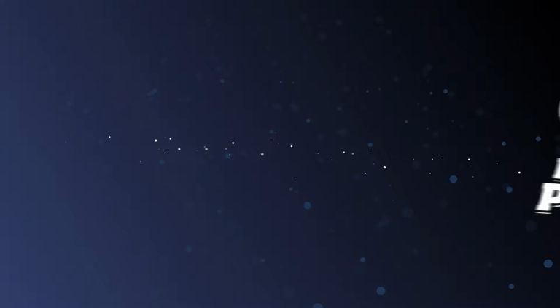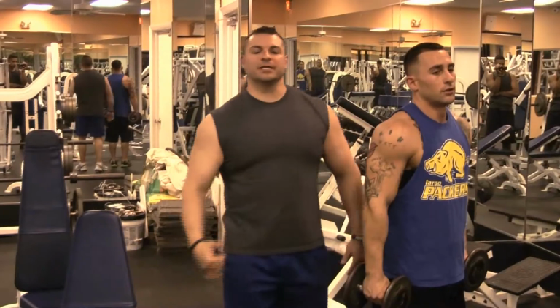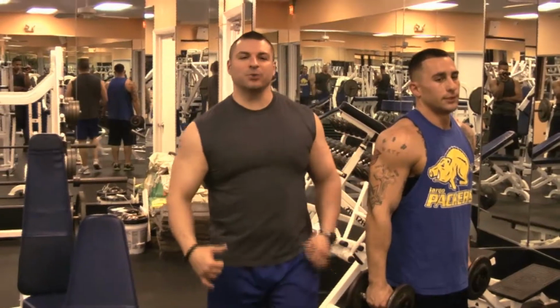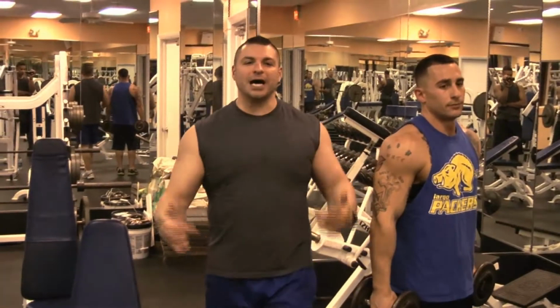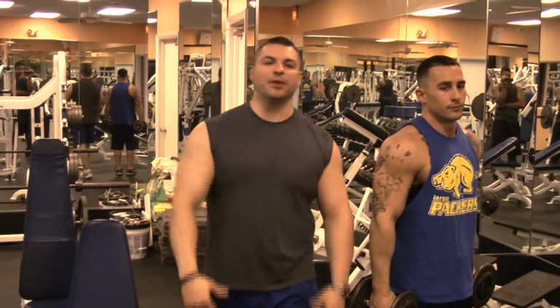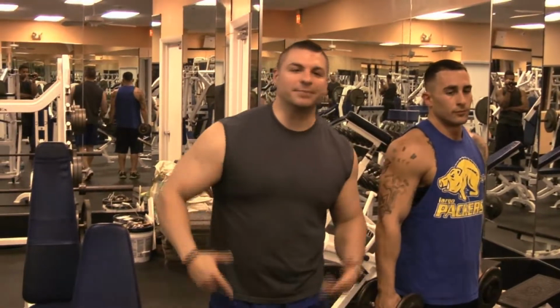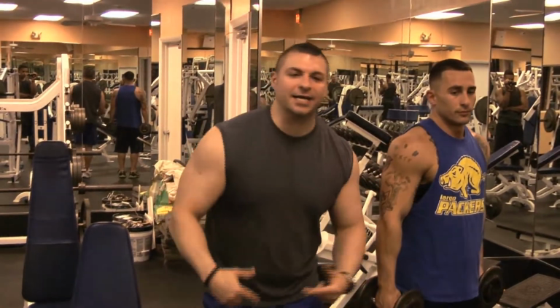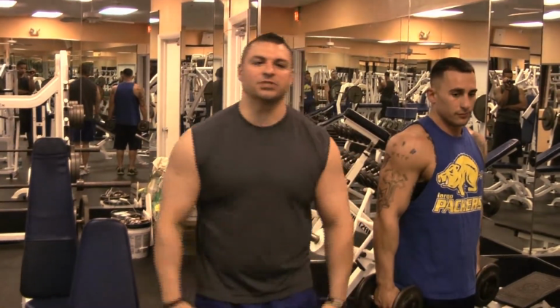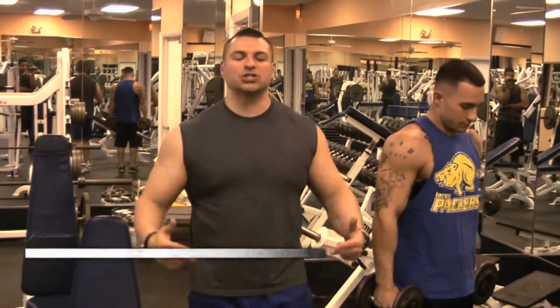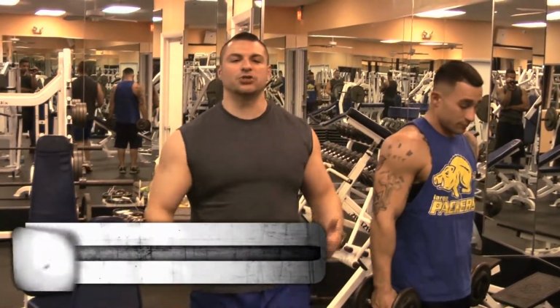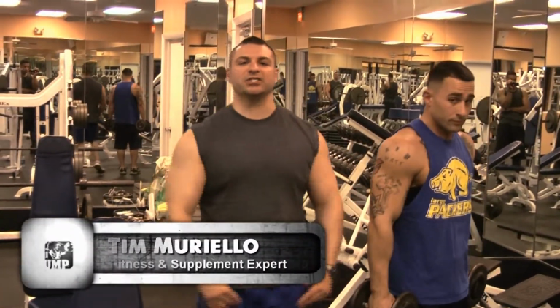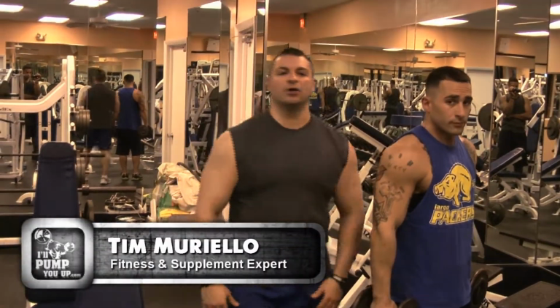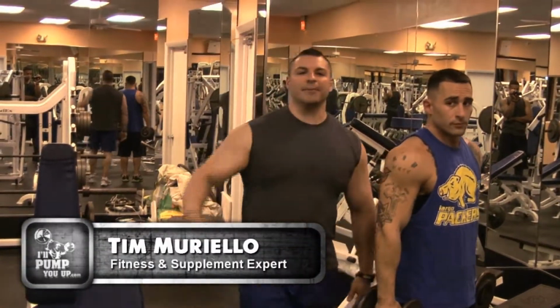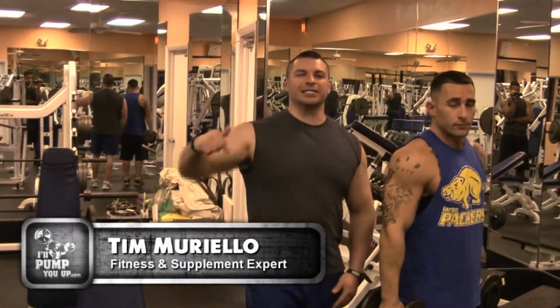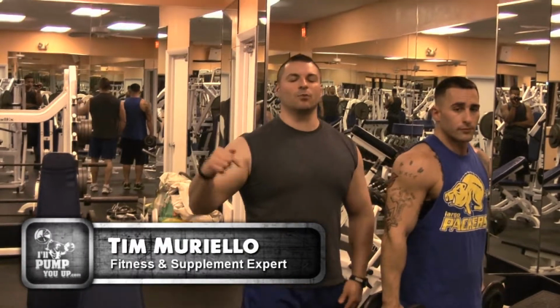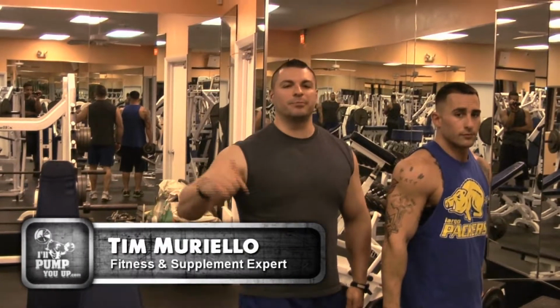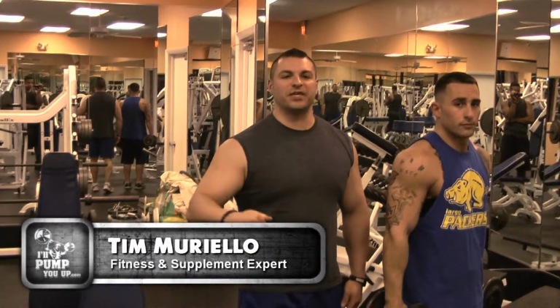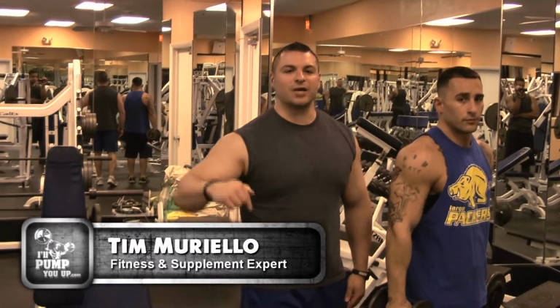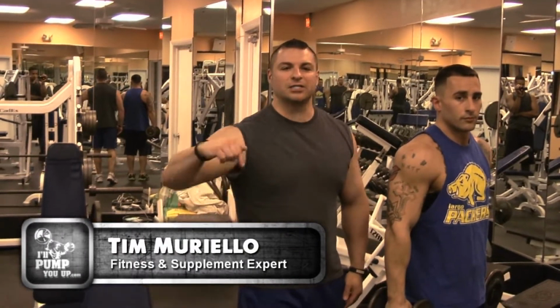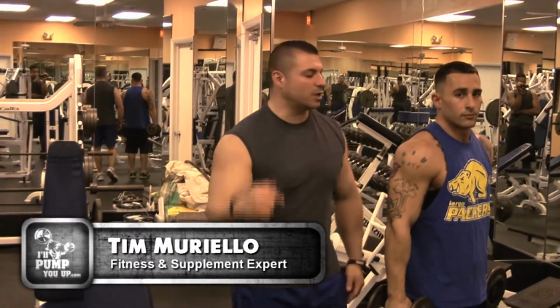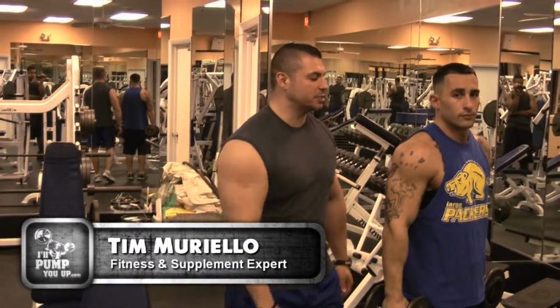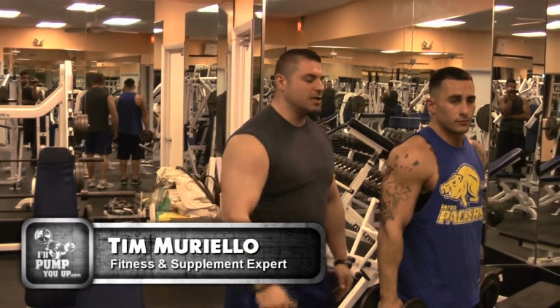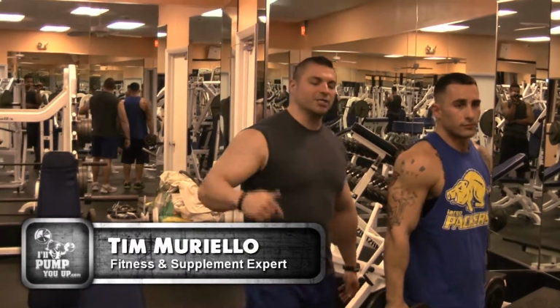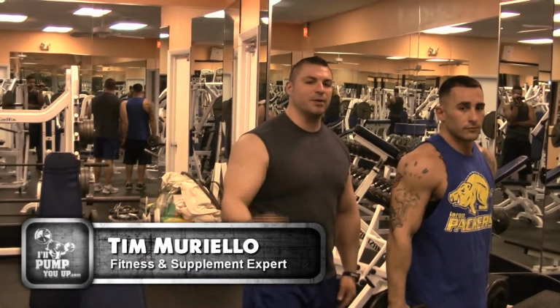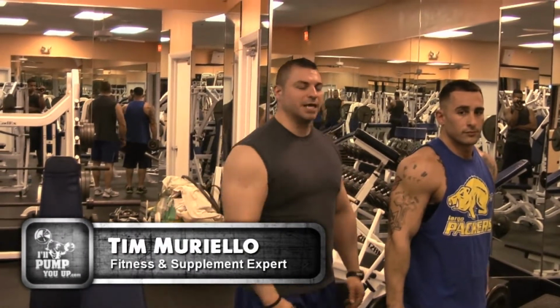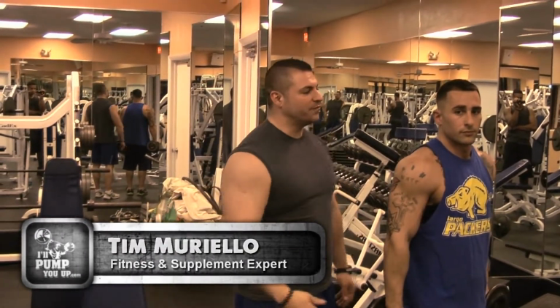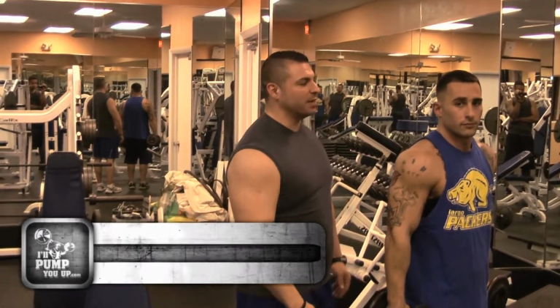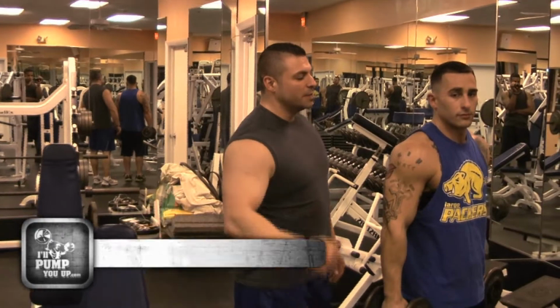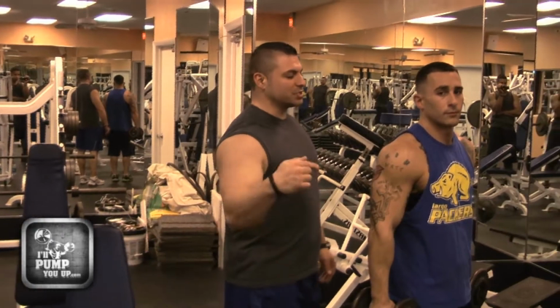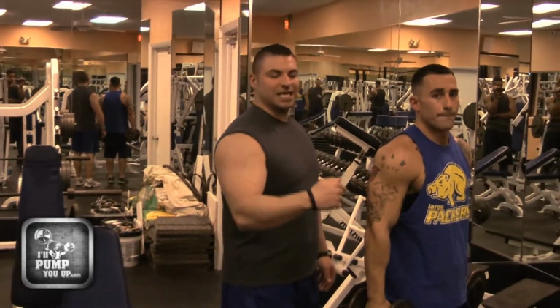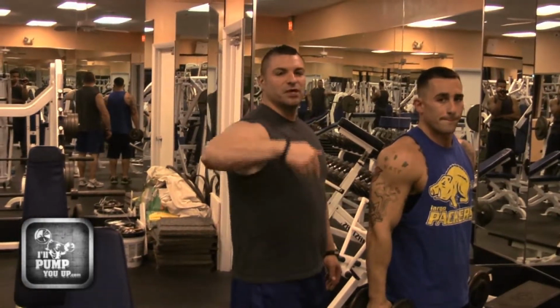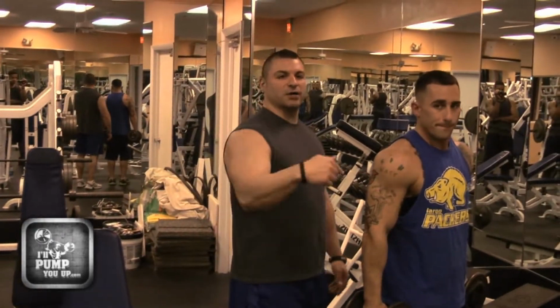Hey, what's up guys, welcome to IllPumpYouUp.com's instructional fitness channel. I'm here at Clearwater Beach Fitness right on Clearwater Beach, and I'm here with the IllPumpYouUp.com fitness model, Mr. Steve Felger.